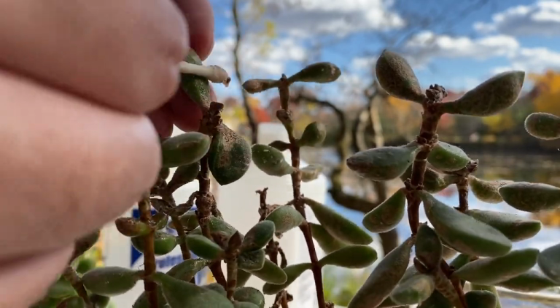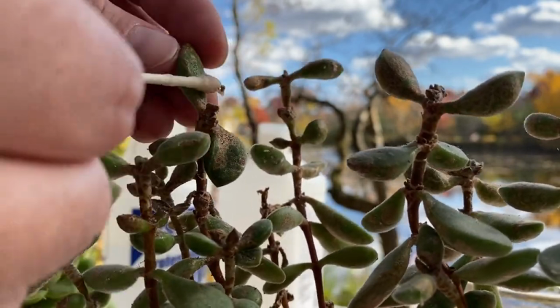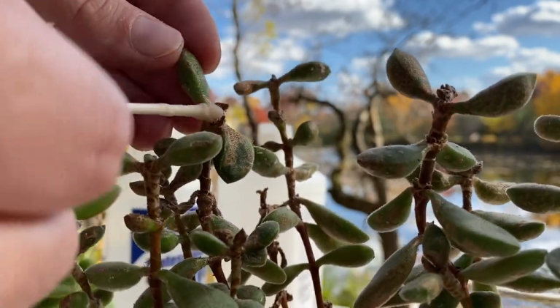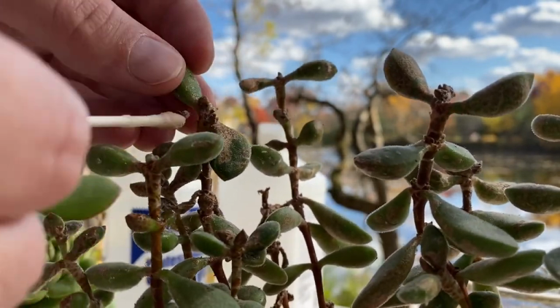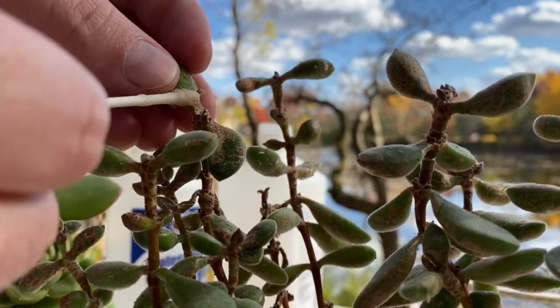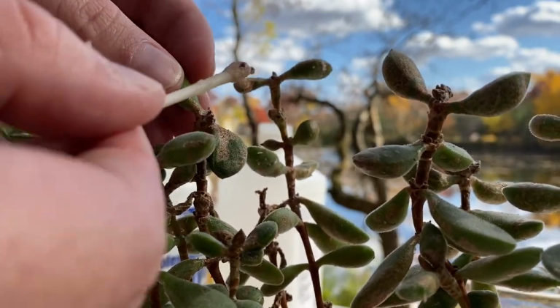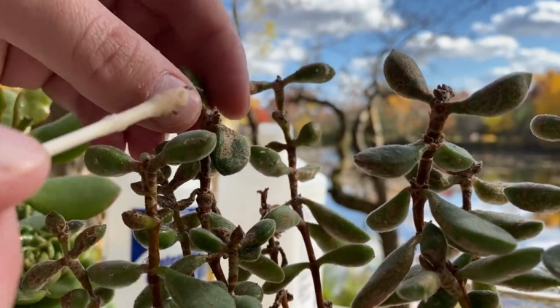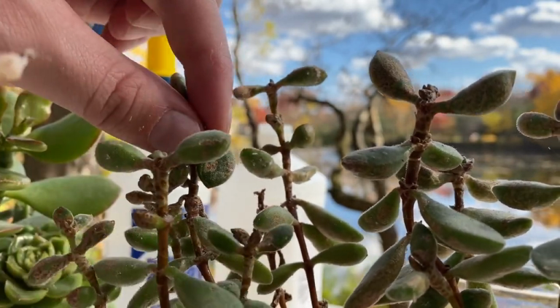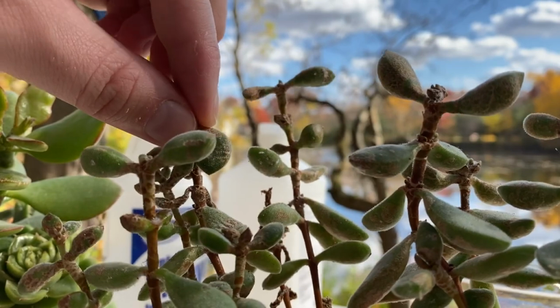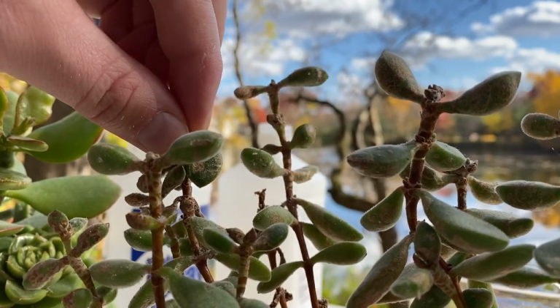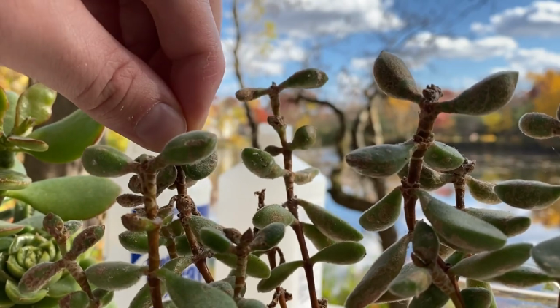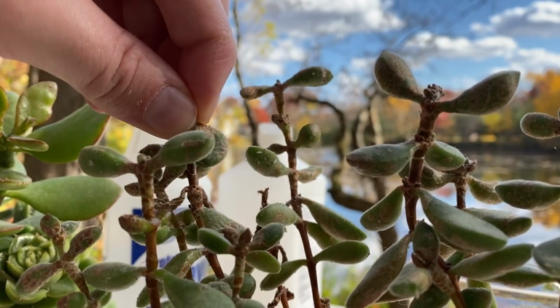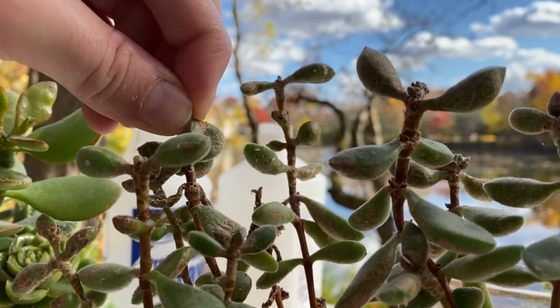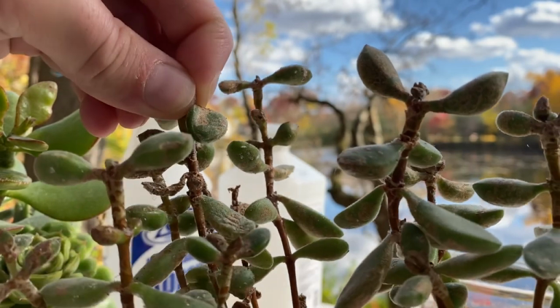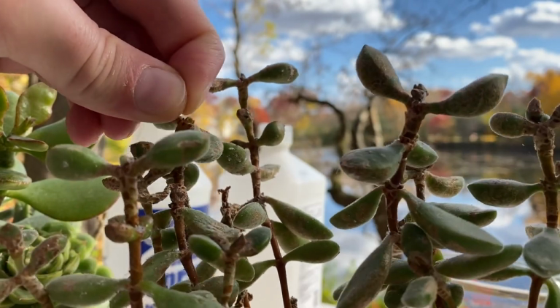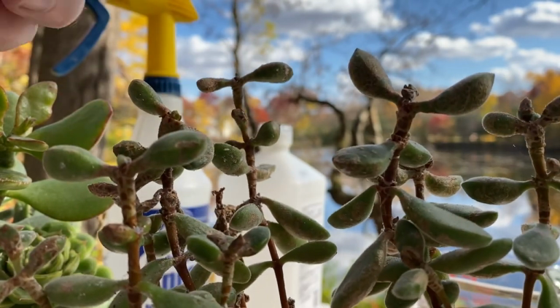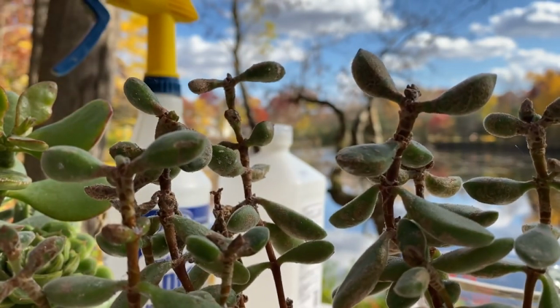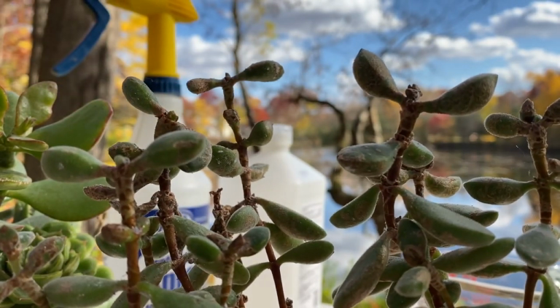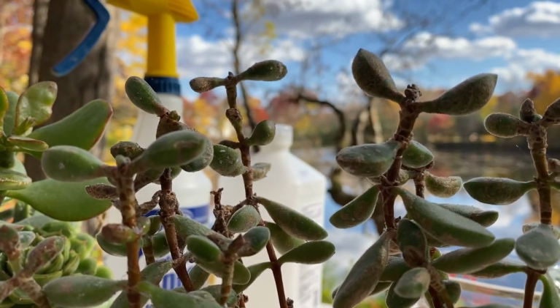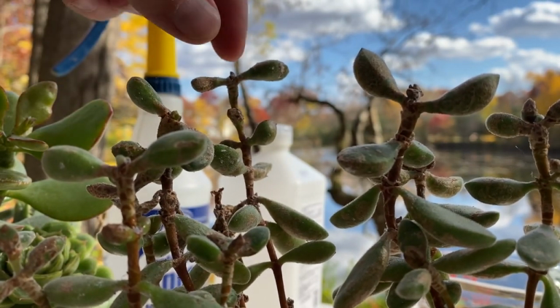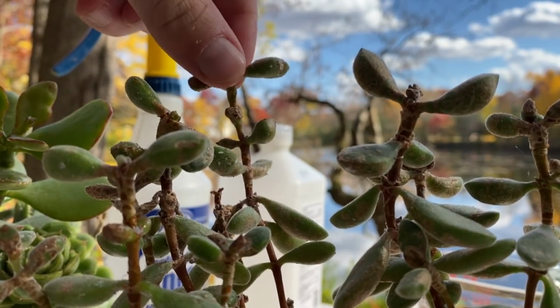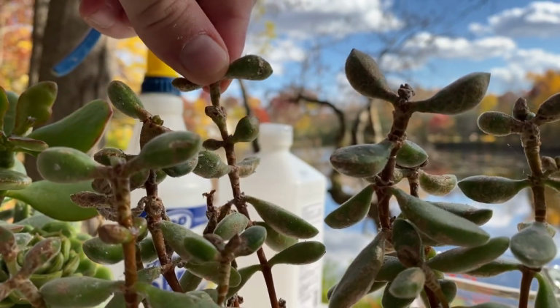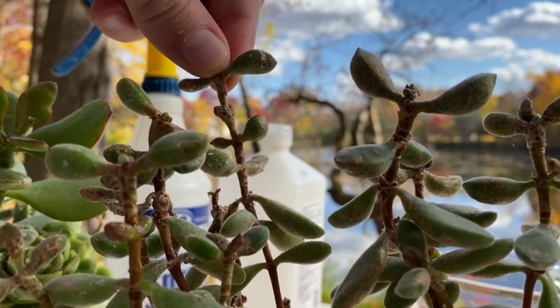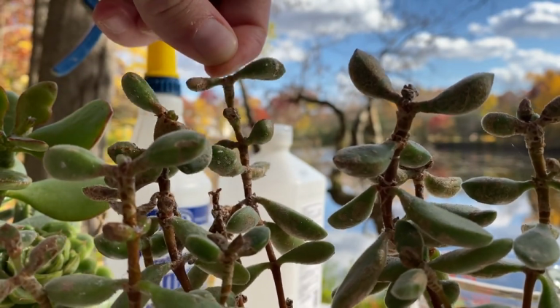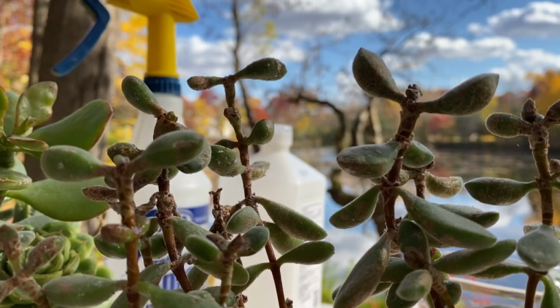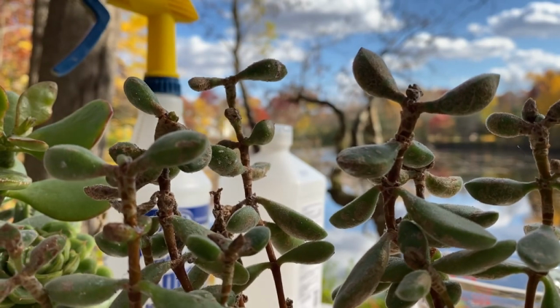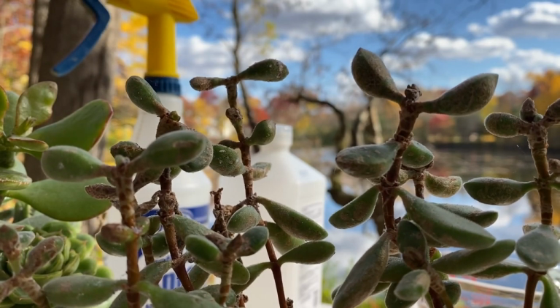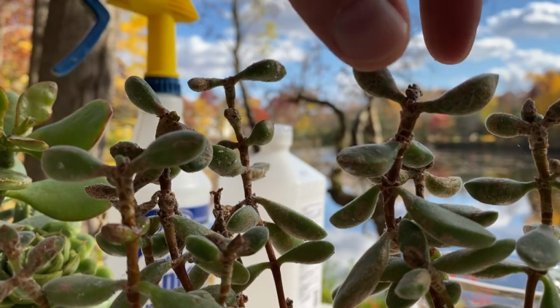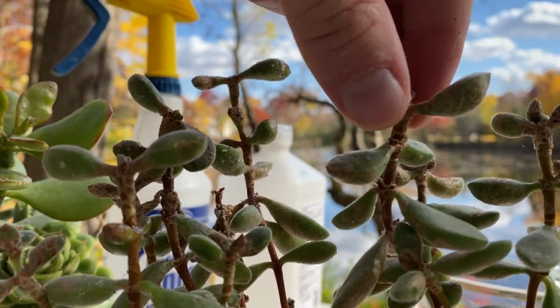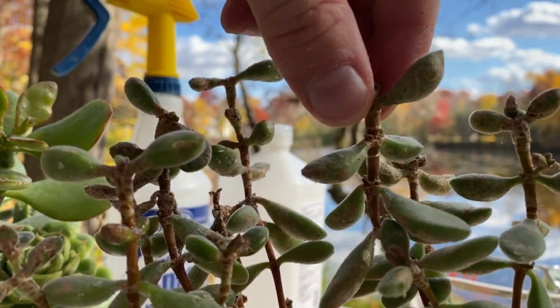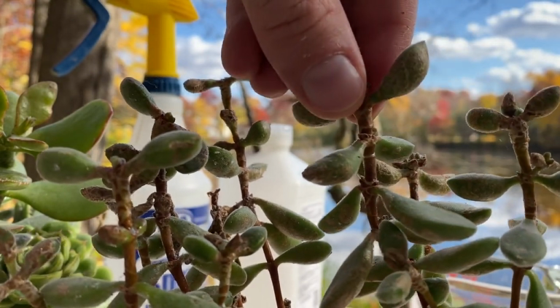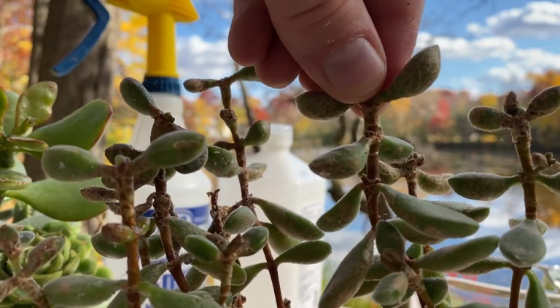So I'm just going to treat the hot spots, maybe pinch off a few of these terminal buds which are infected, and then we'll hit the rest with the spray bottle.